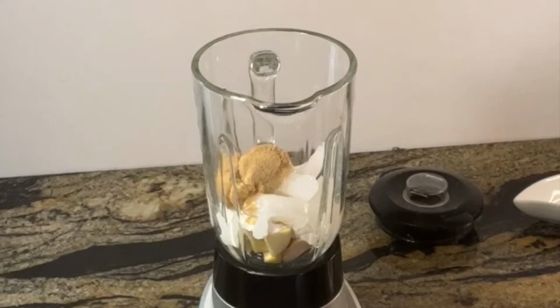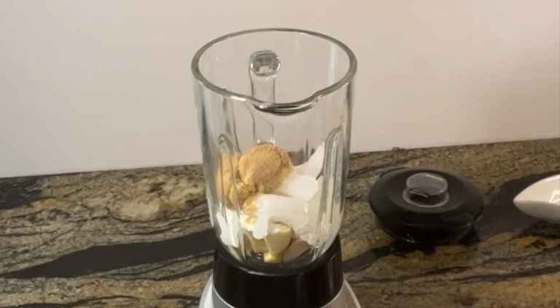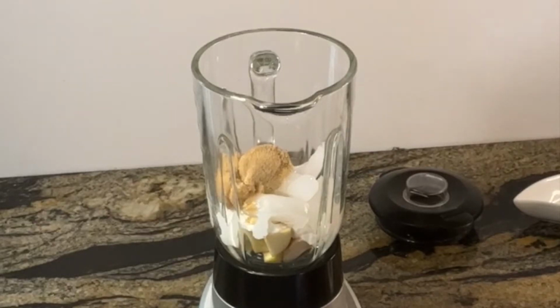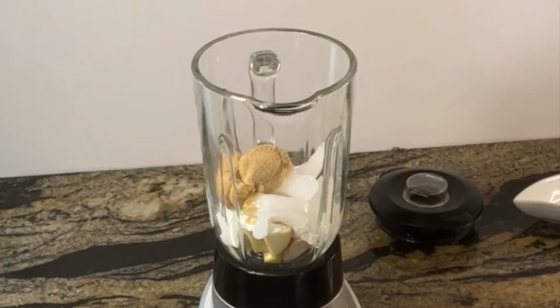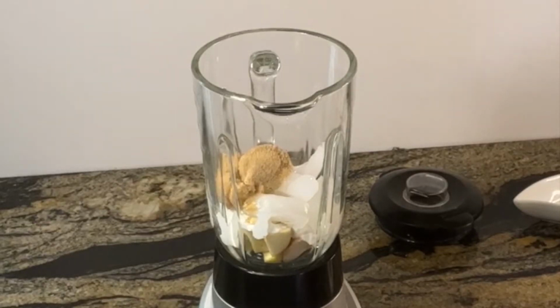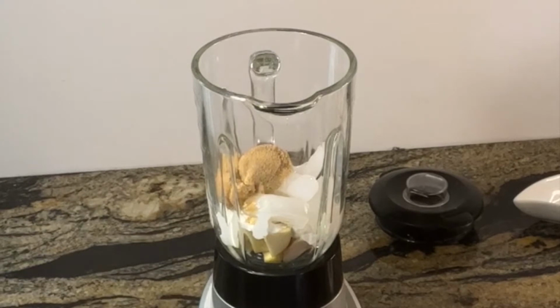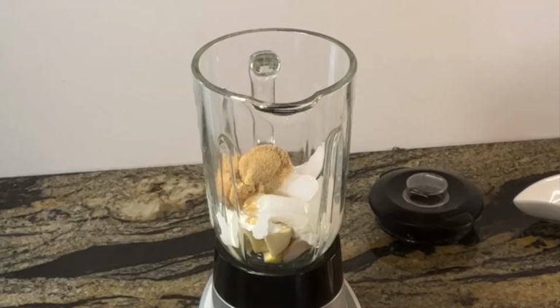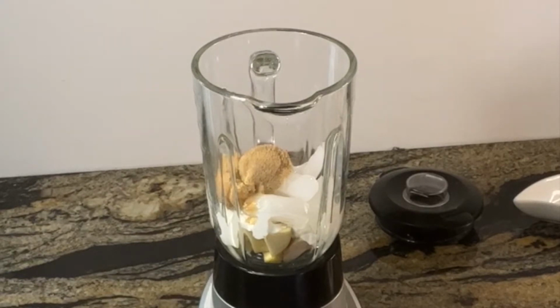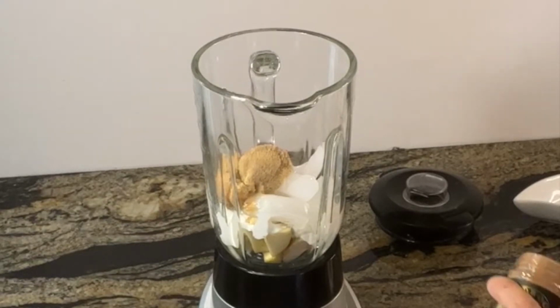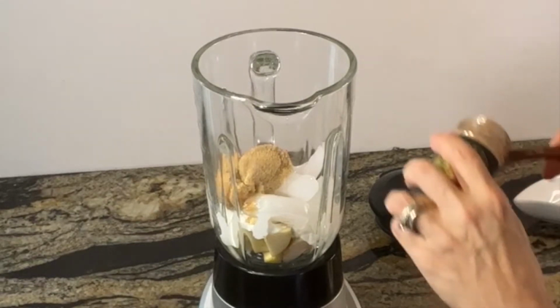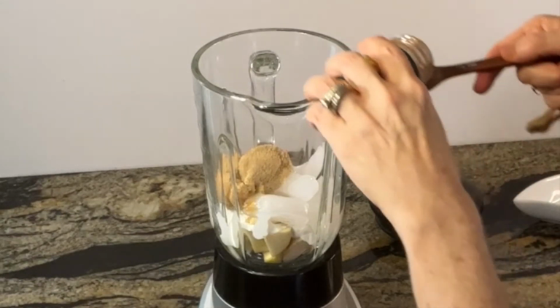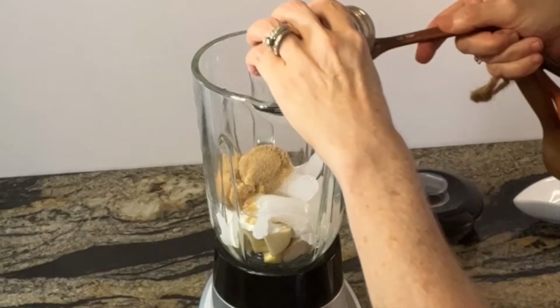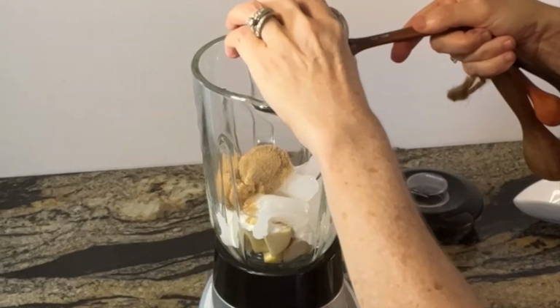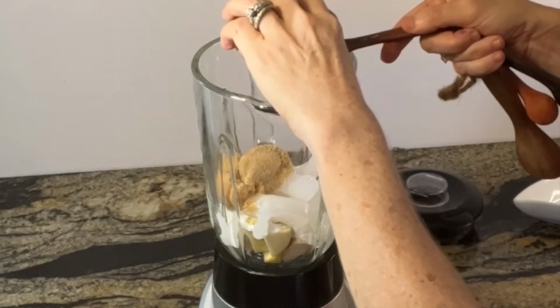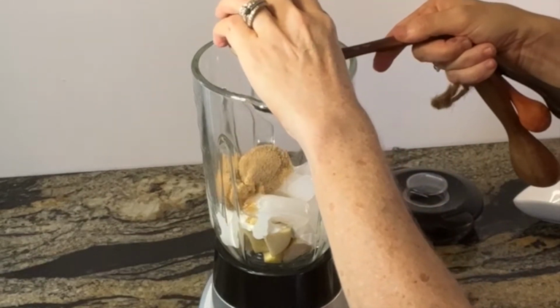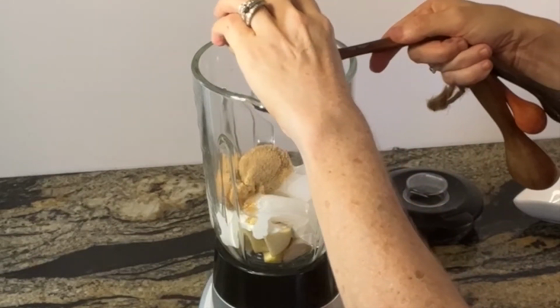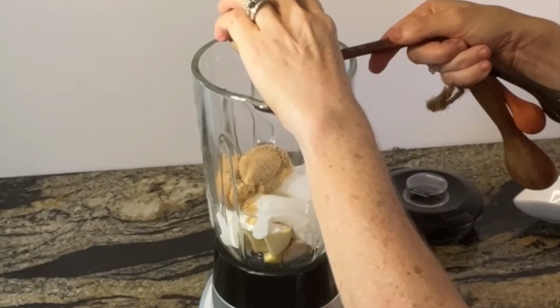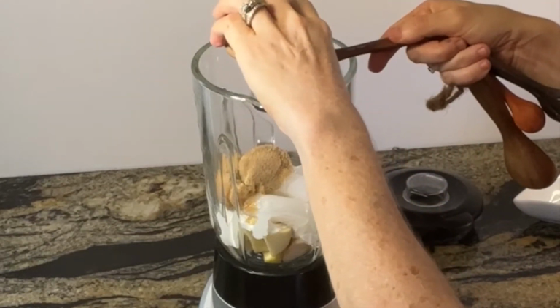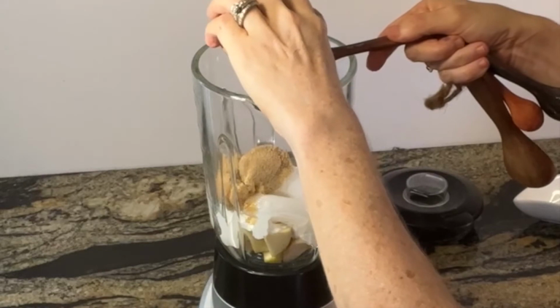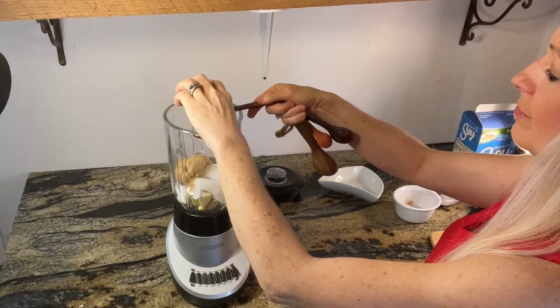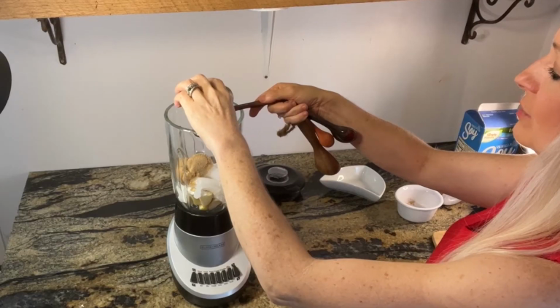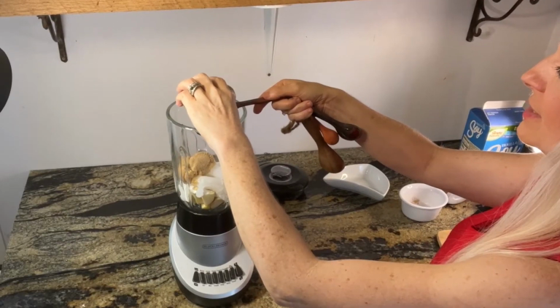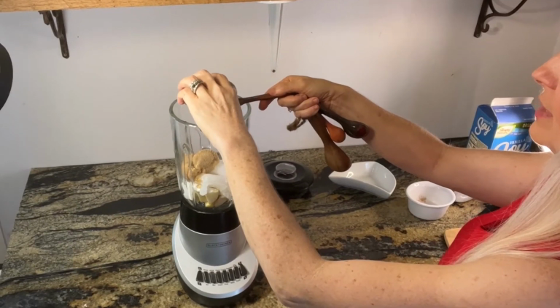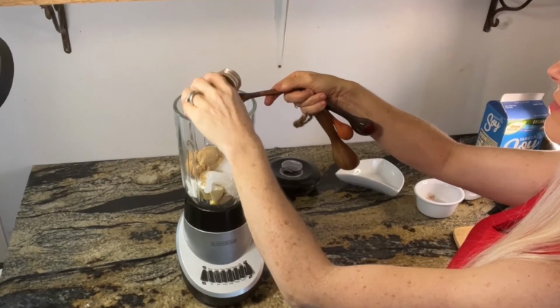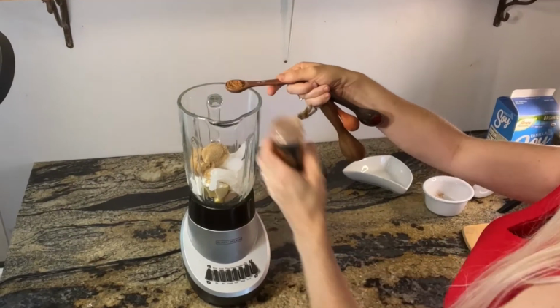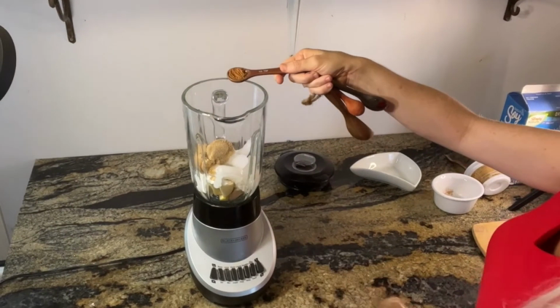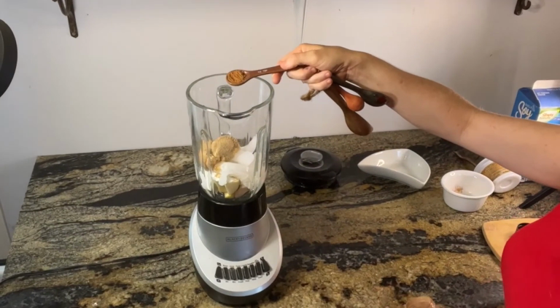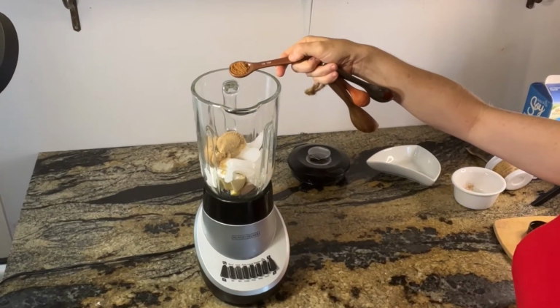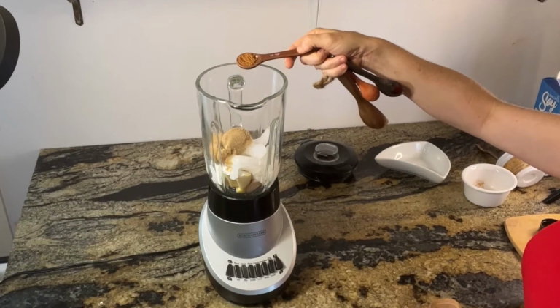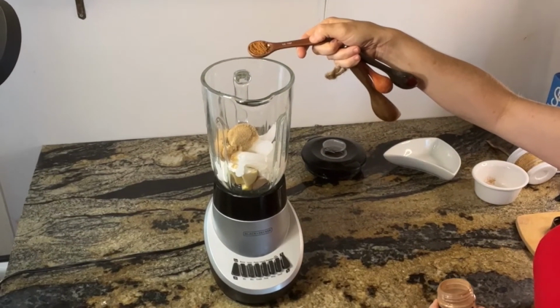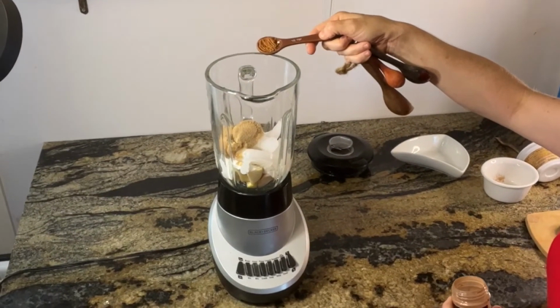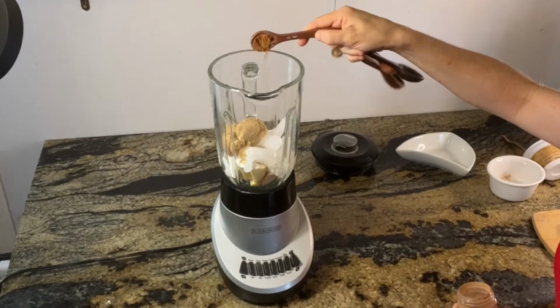If you don't have apple pie spice, I'm going to put the ingredients to that below in the description section, or you can watch my short on that. But it's really just cinnamon, nutmeg, and cloves — so a half teaspoon of that.